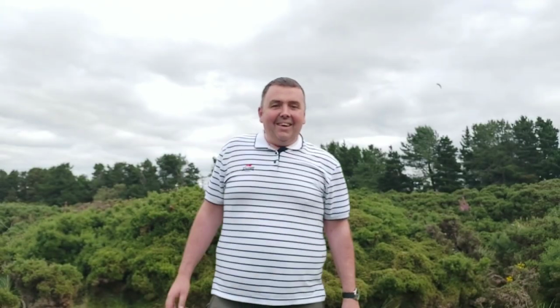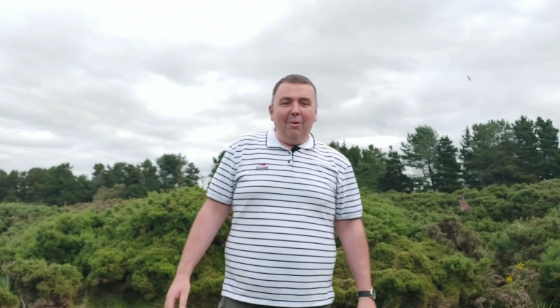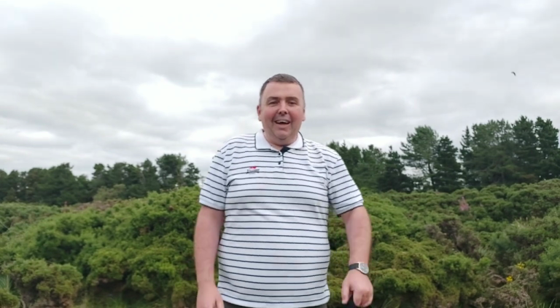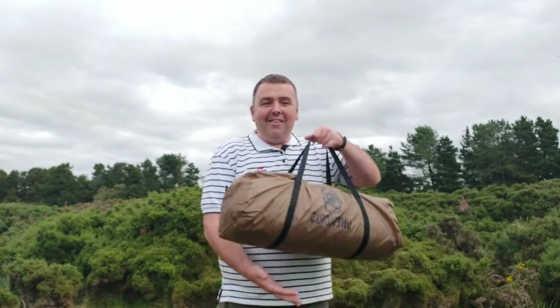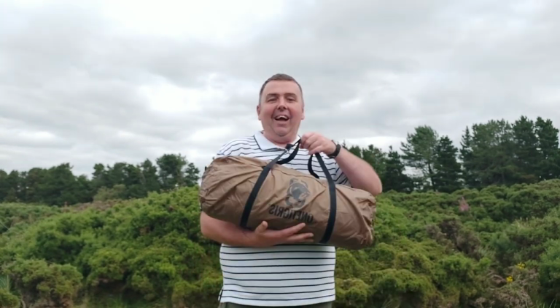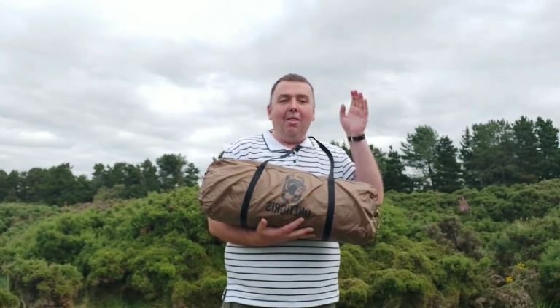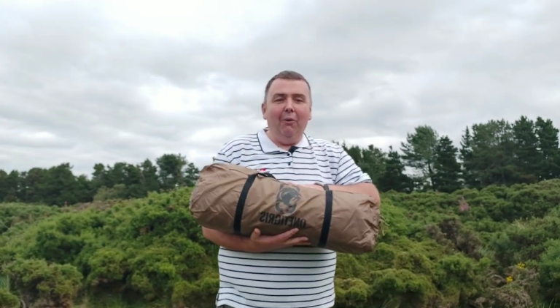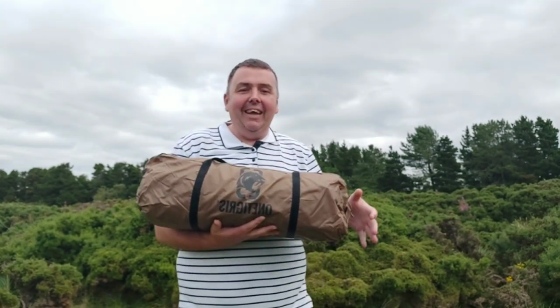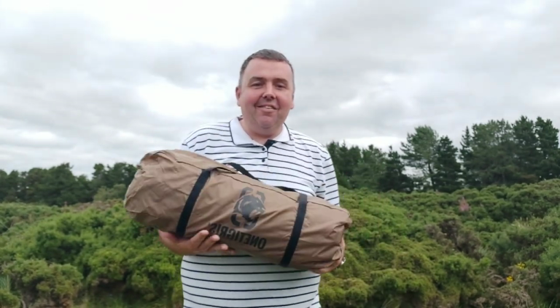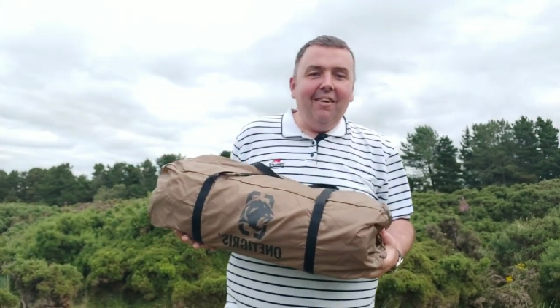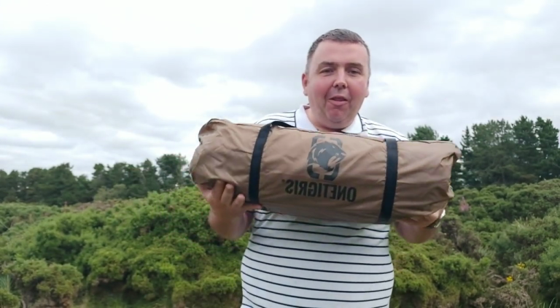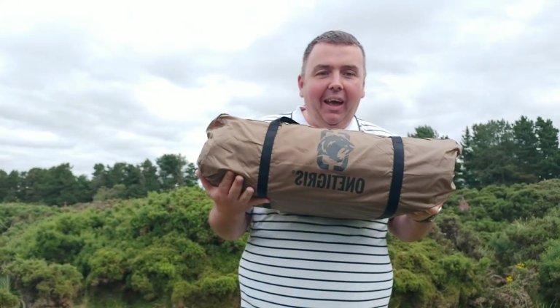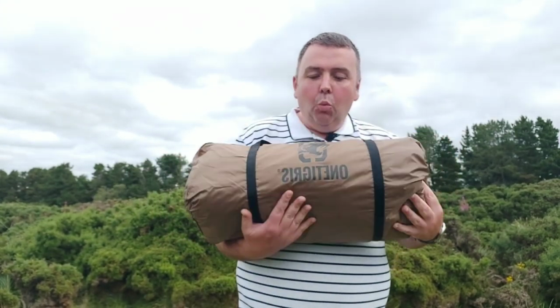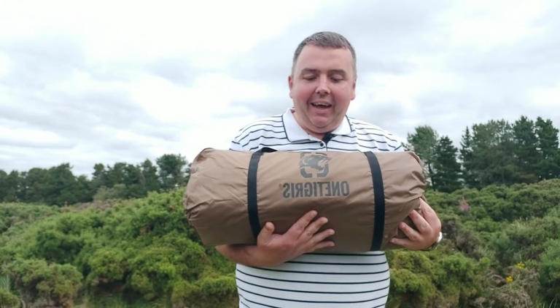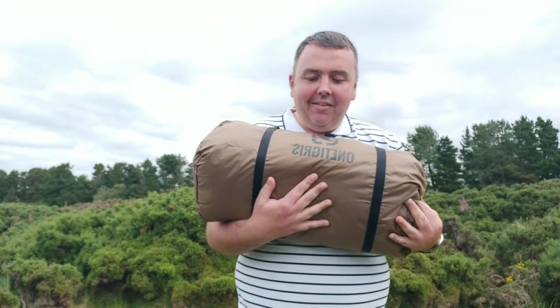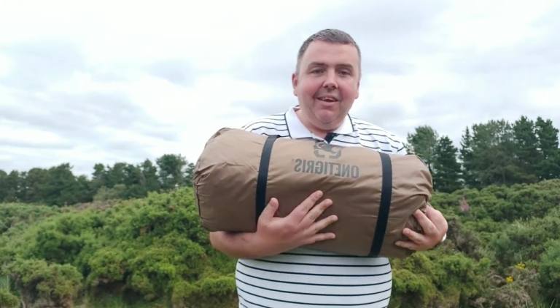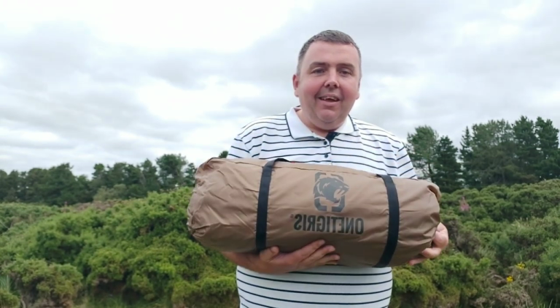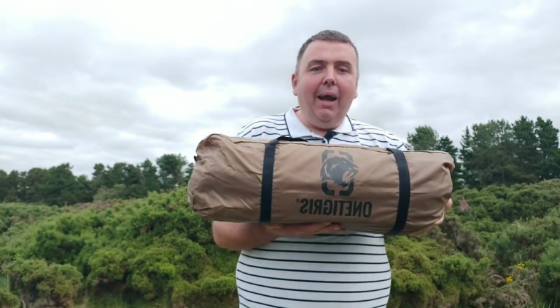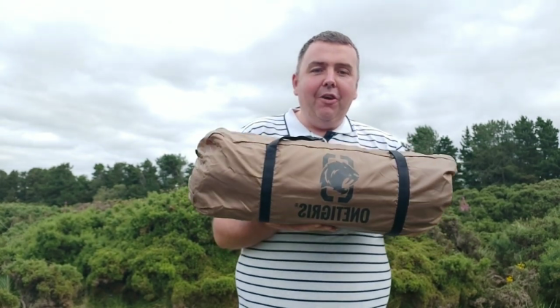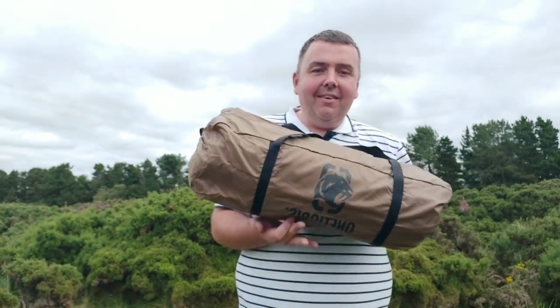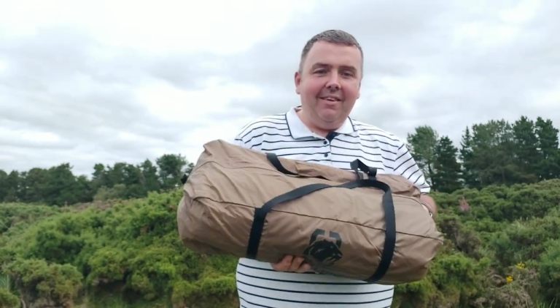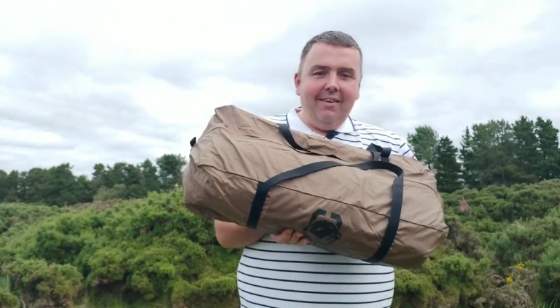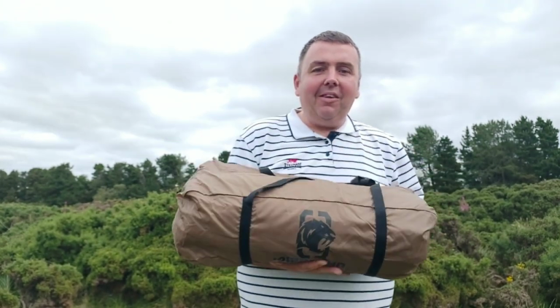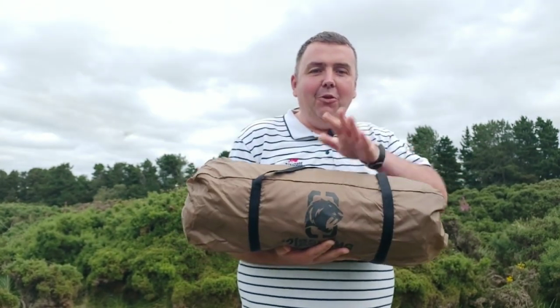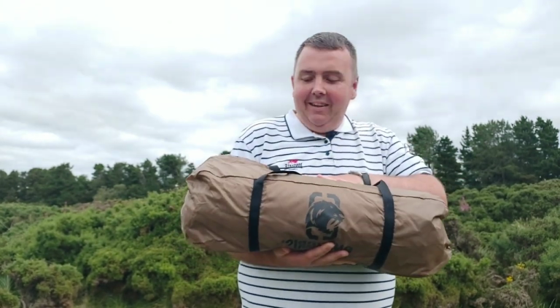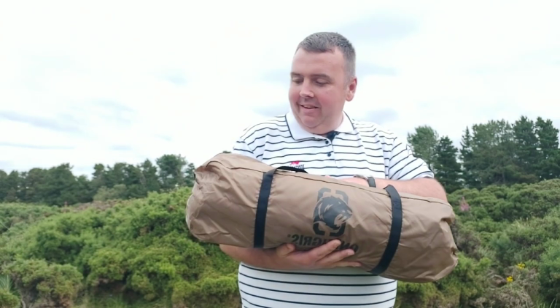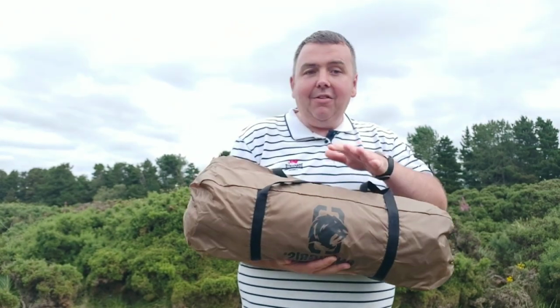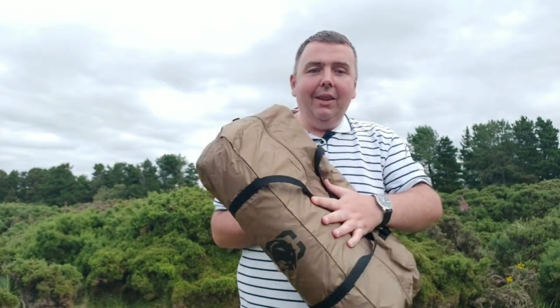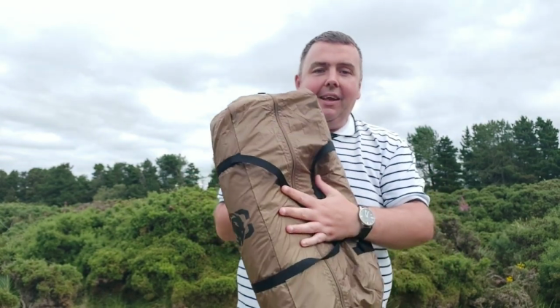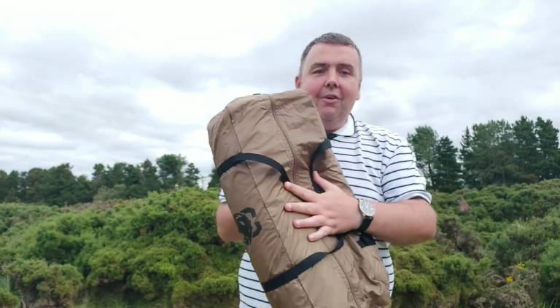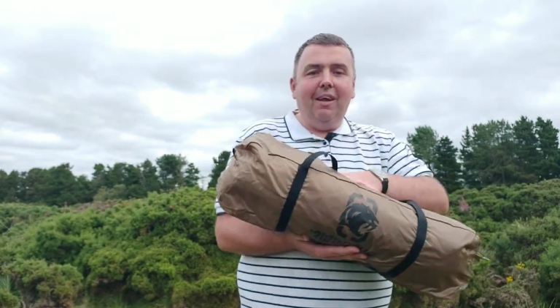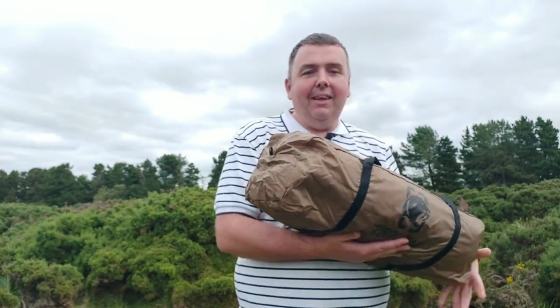How are we going guys? I want to thank Windtigerus for the Windtigerus Outback Retreat. Got myself a new tent, thanks to Windtigerus who have sent me the tent.